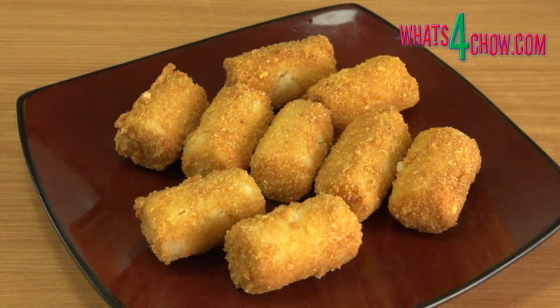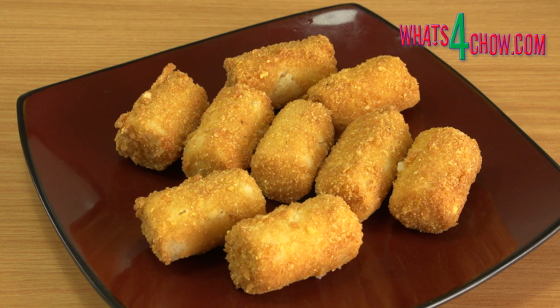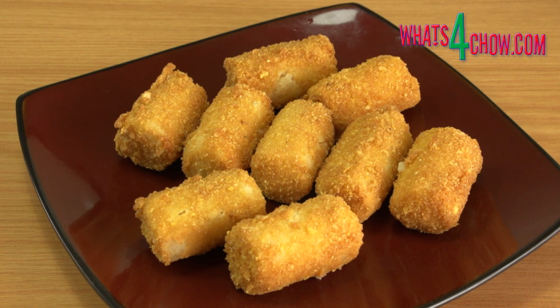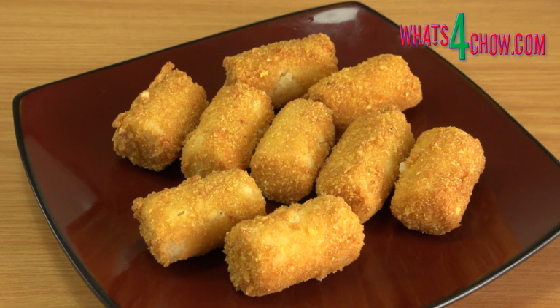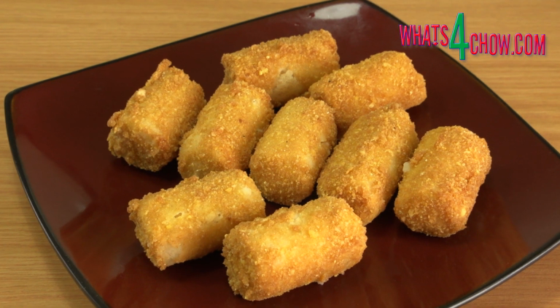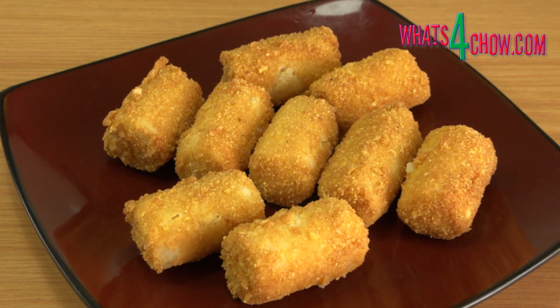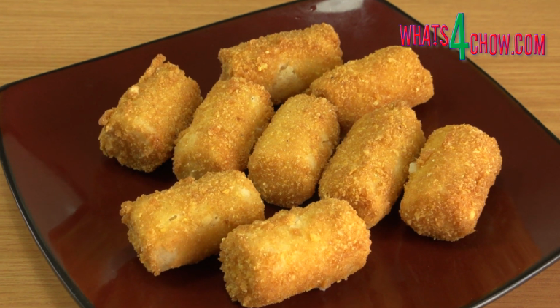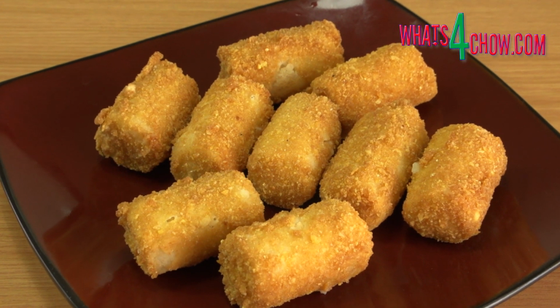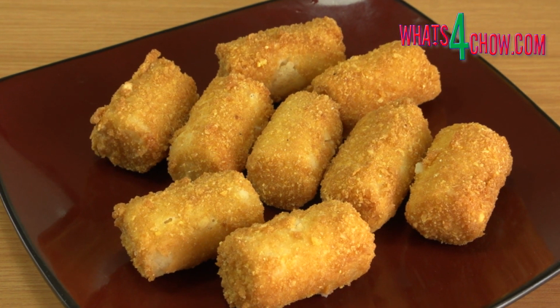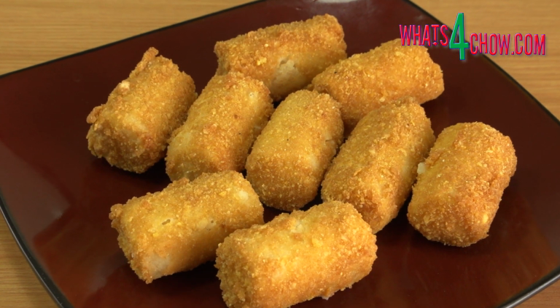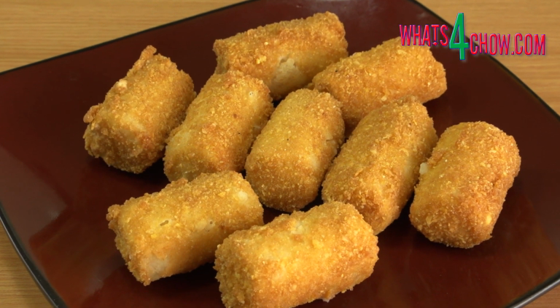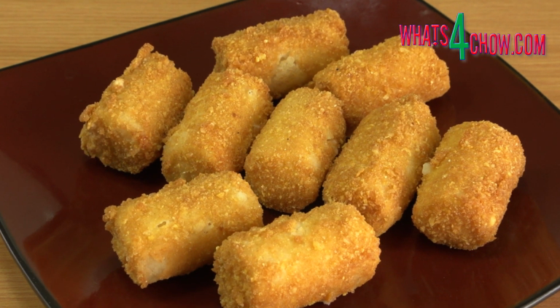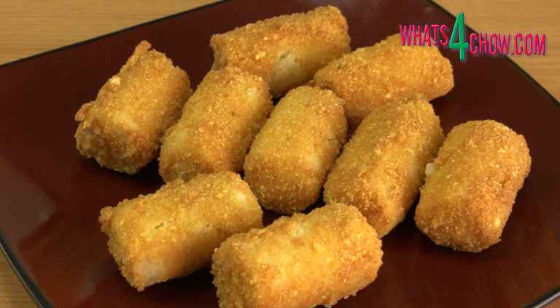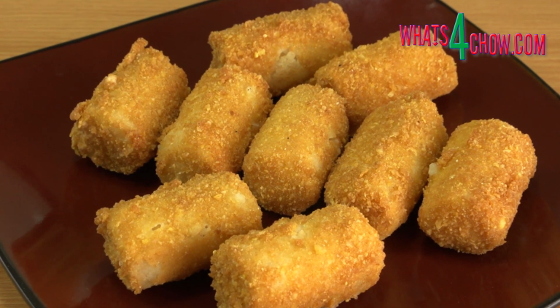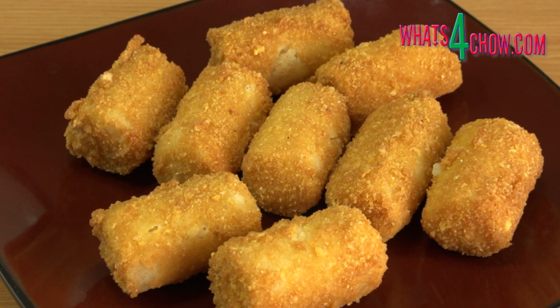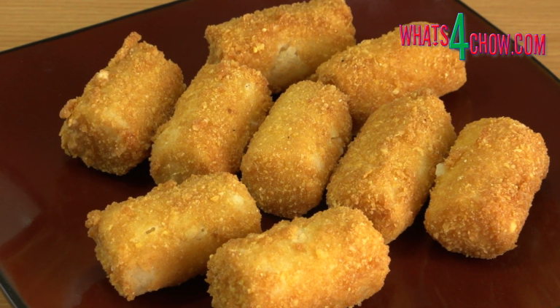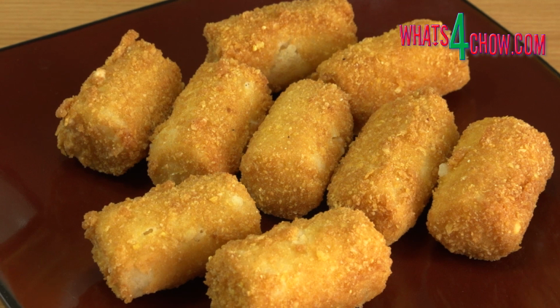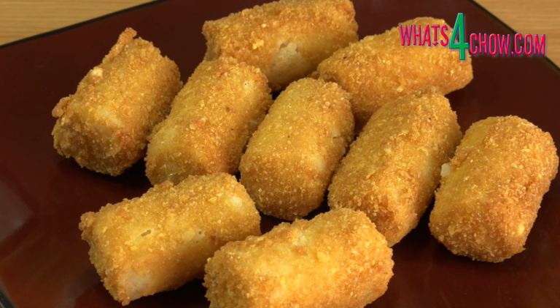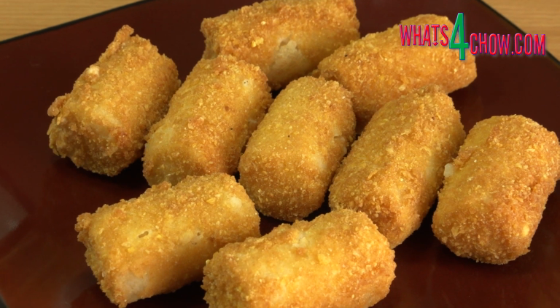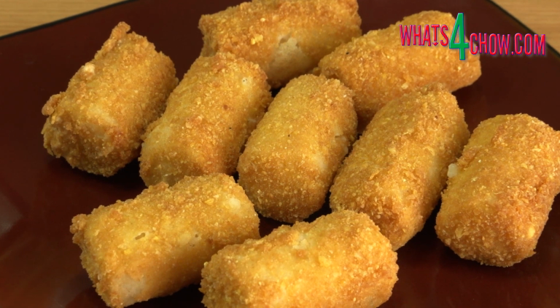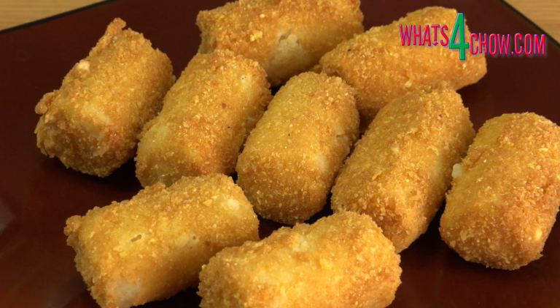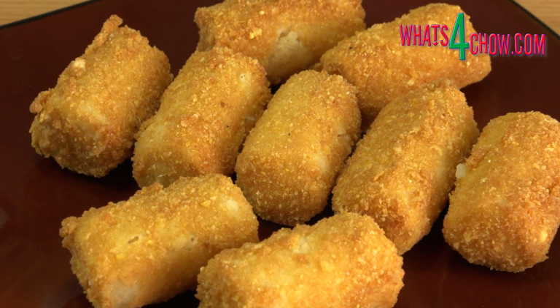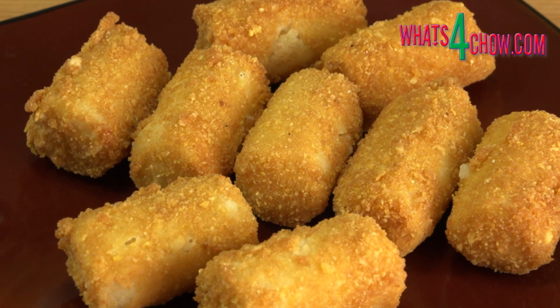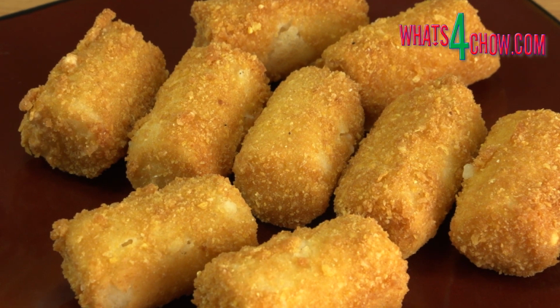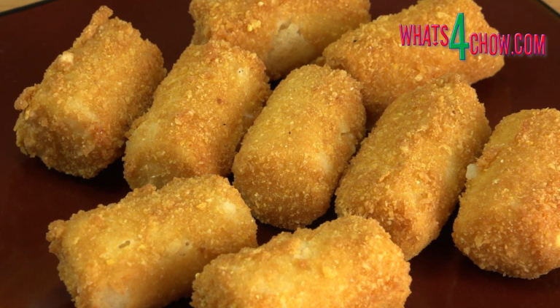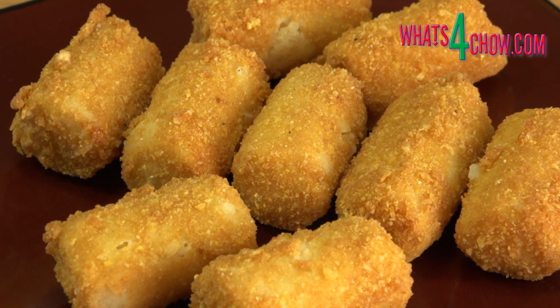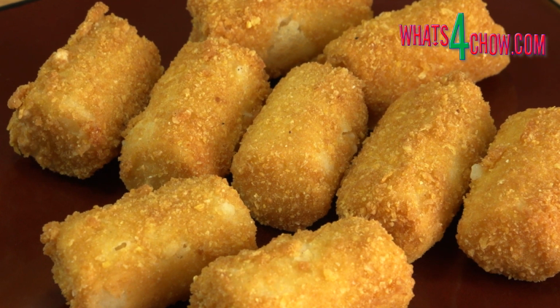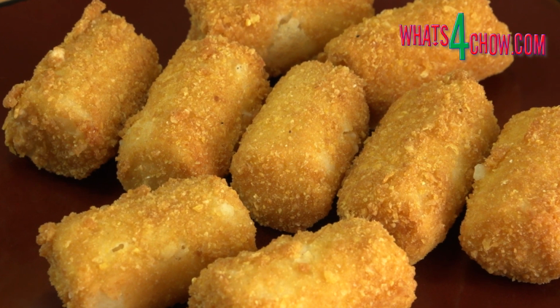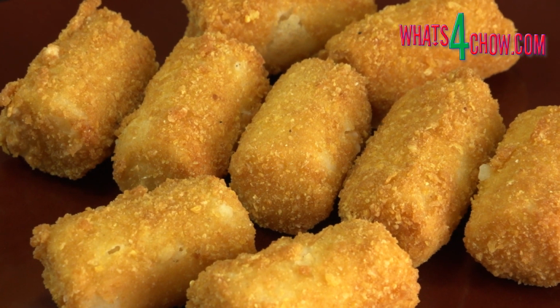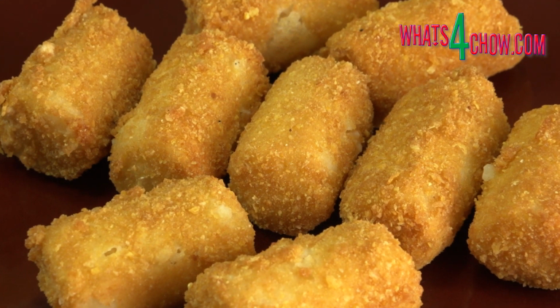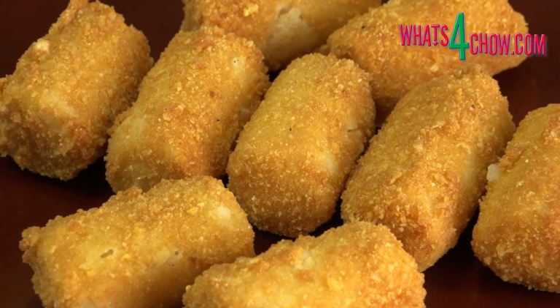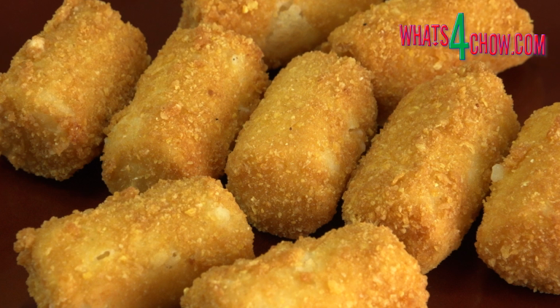Serve the croquettes piping hot as an accompaniment to your main course. Thanks for joining us today. Please subscribe, like and share, and we'll see you again tomorrow.